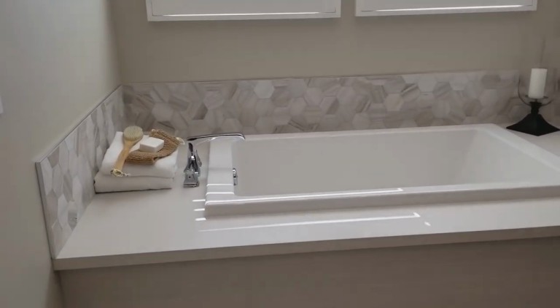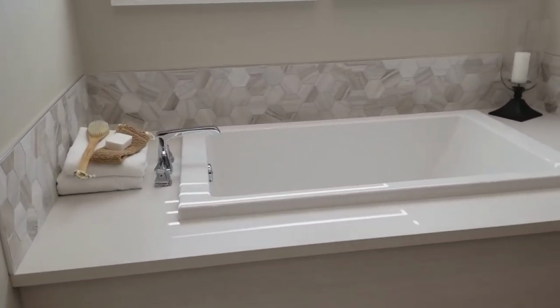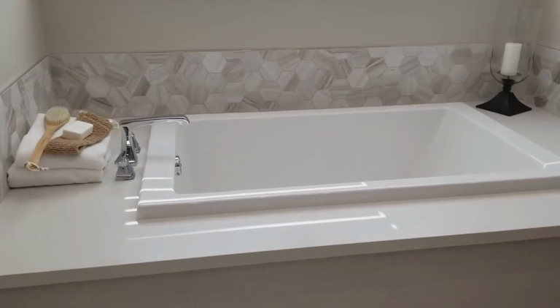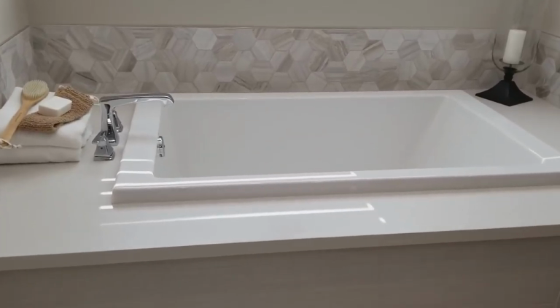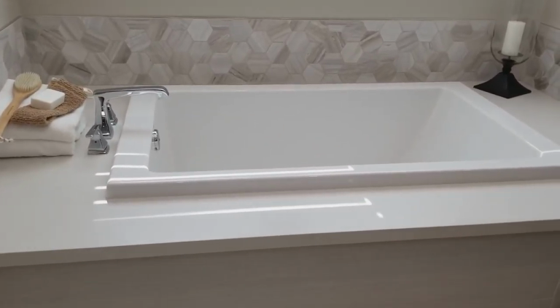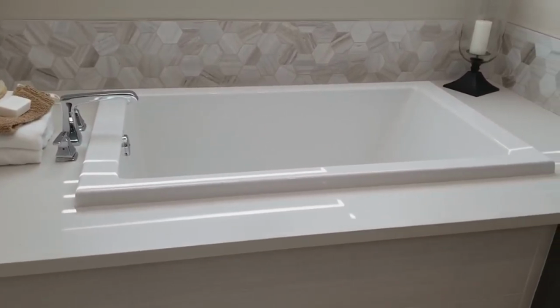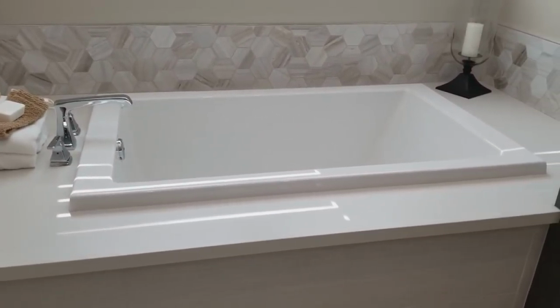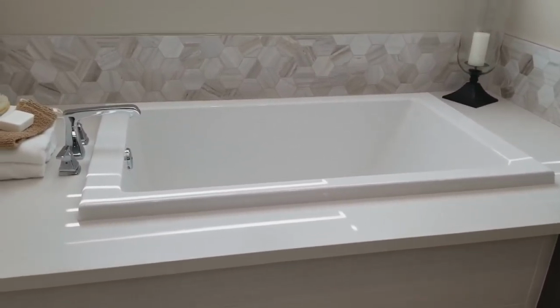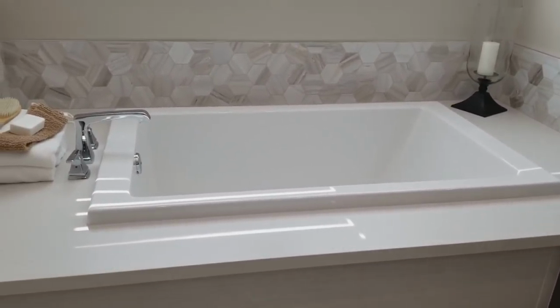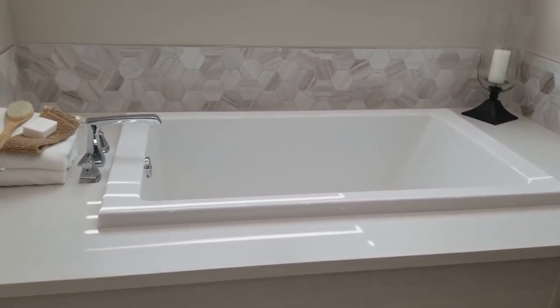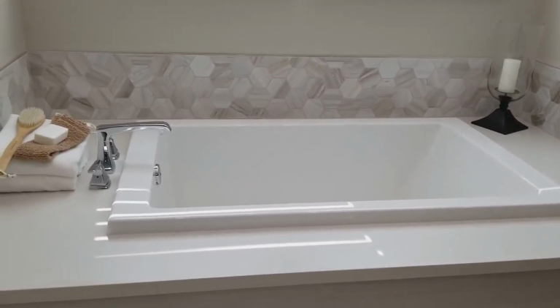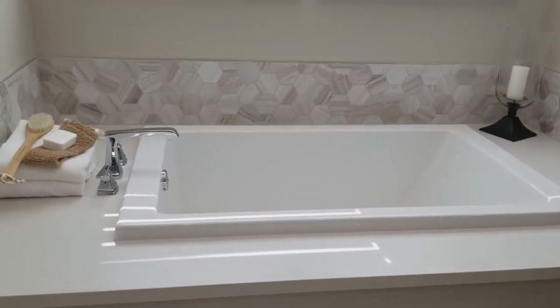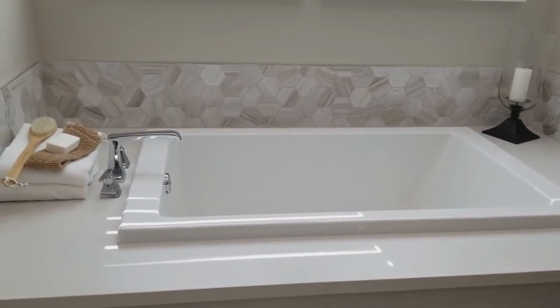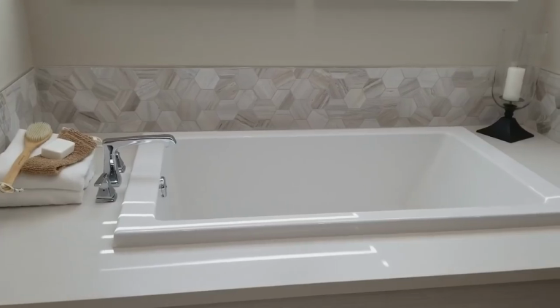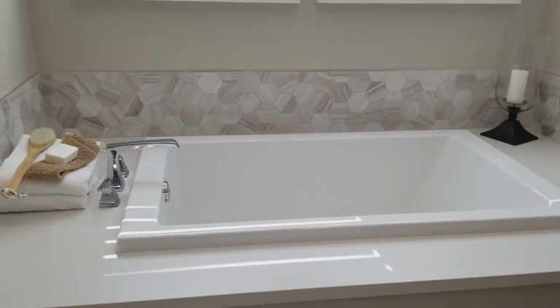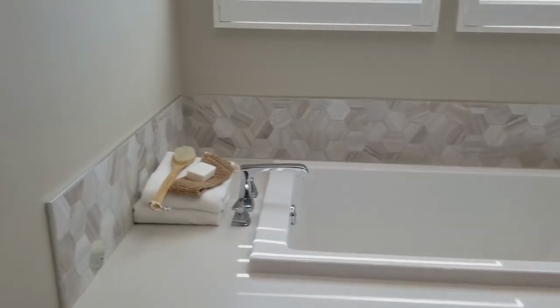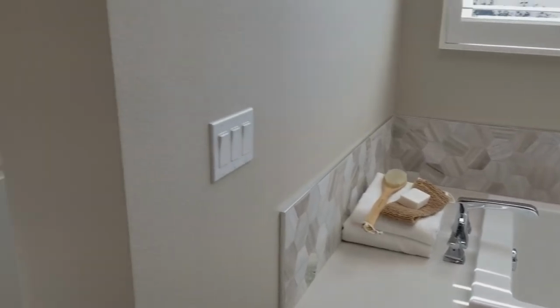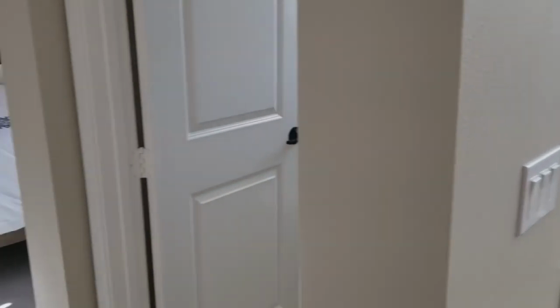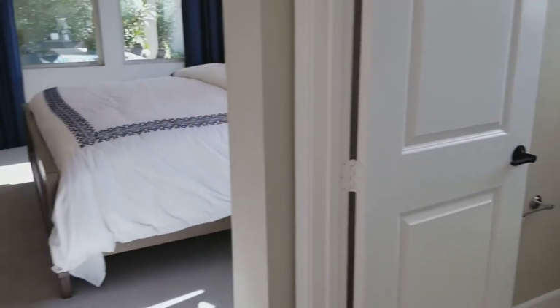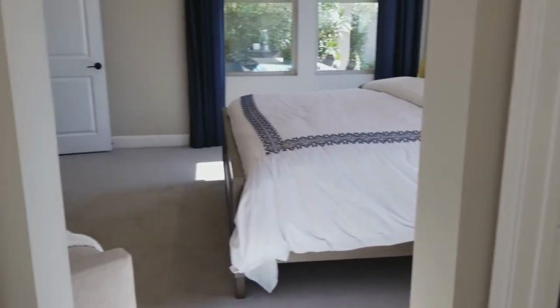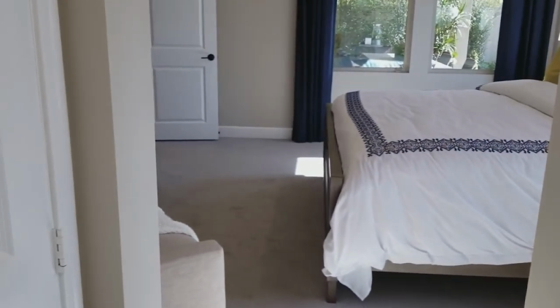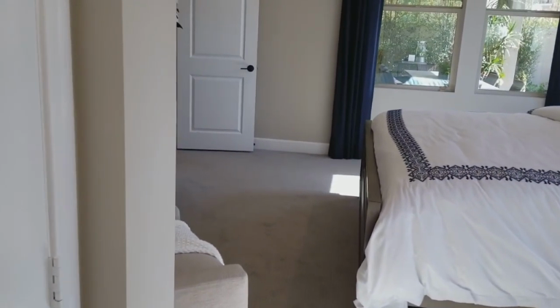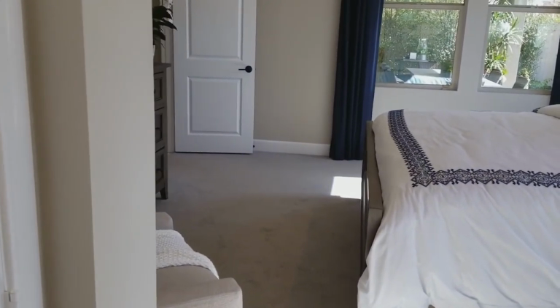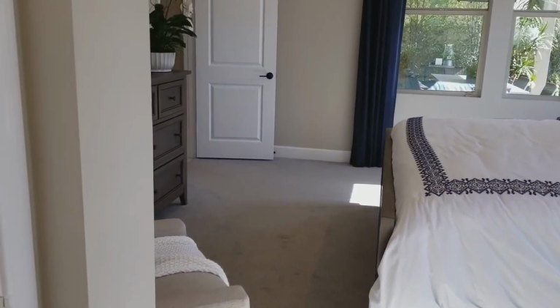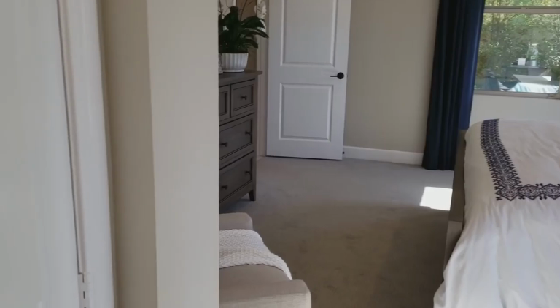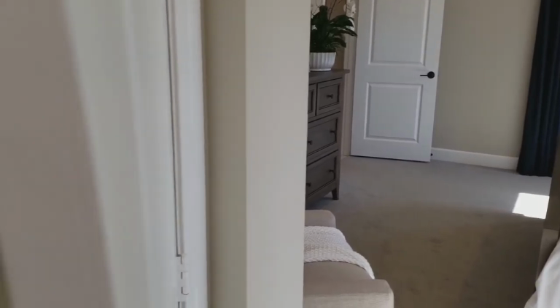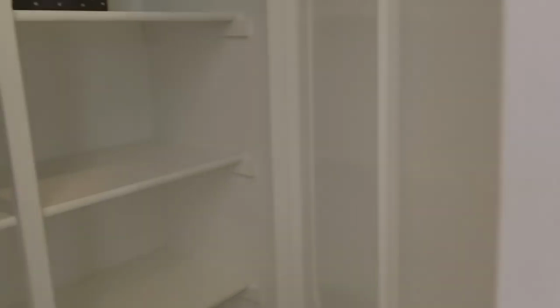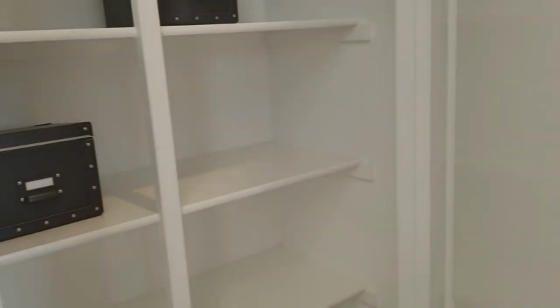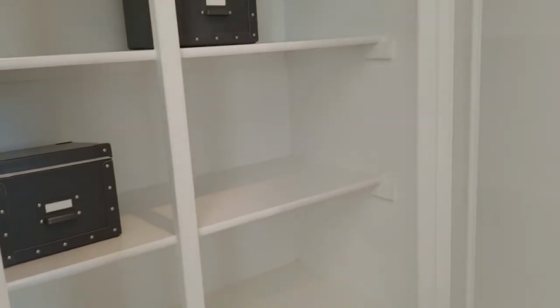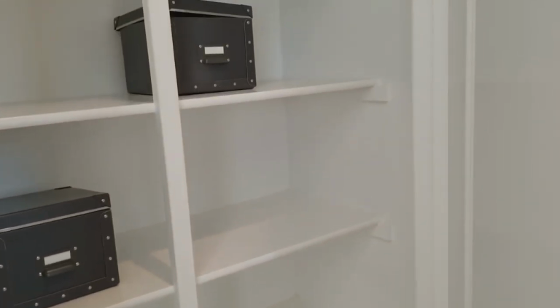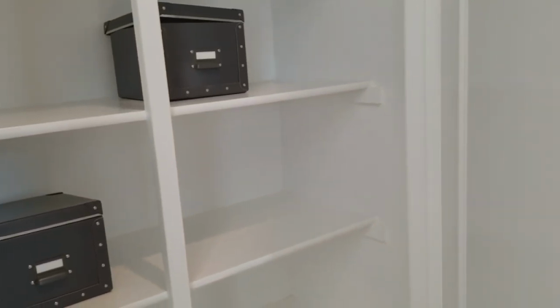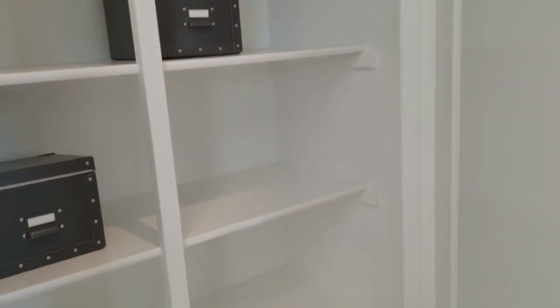Now, you could easily fit two people in there, y'all. Wink, wink. Let's see, what have we got? Oh, nice little linen closet.